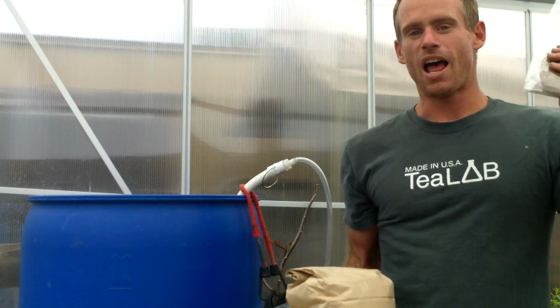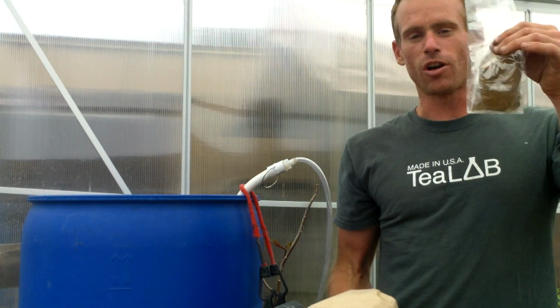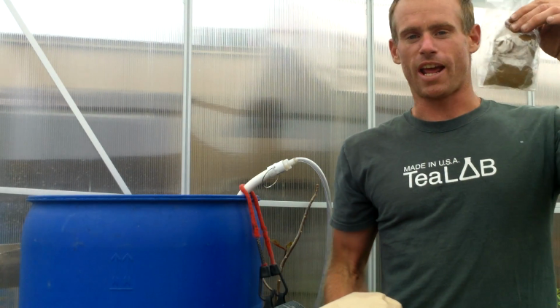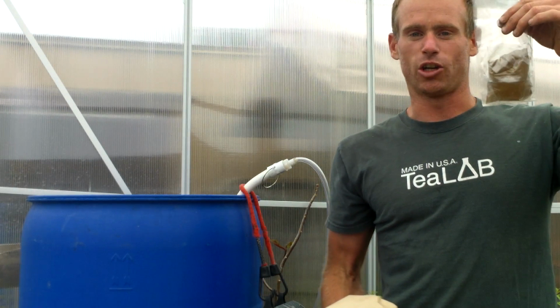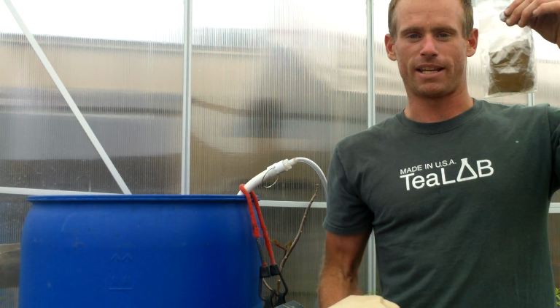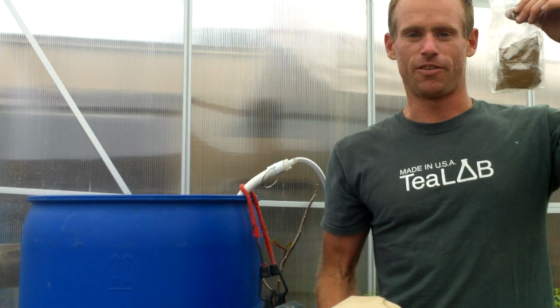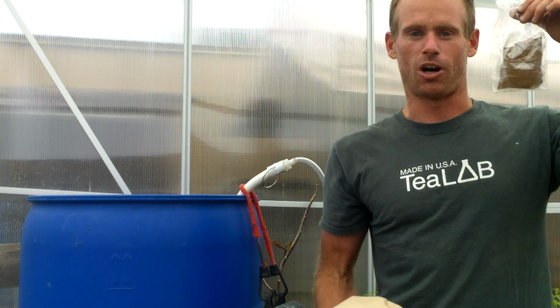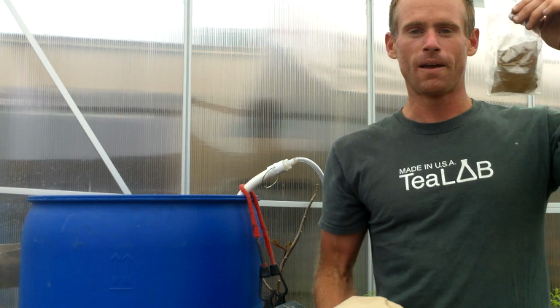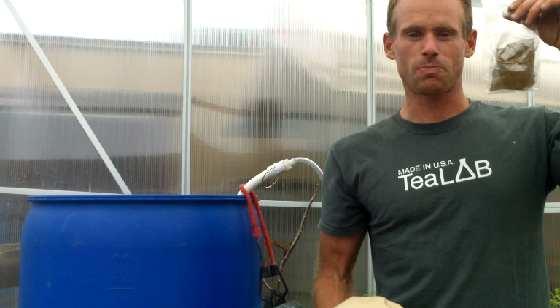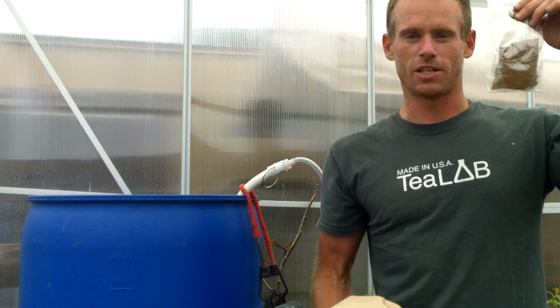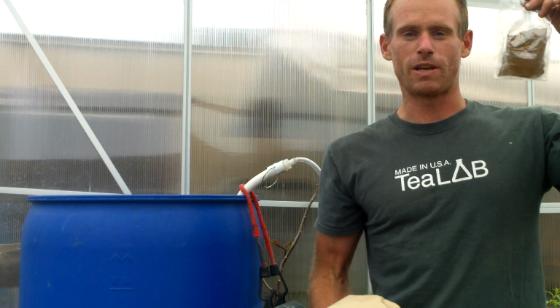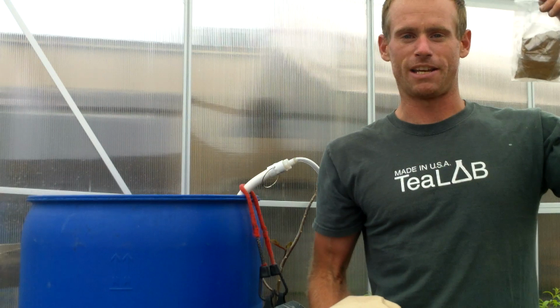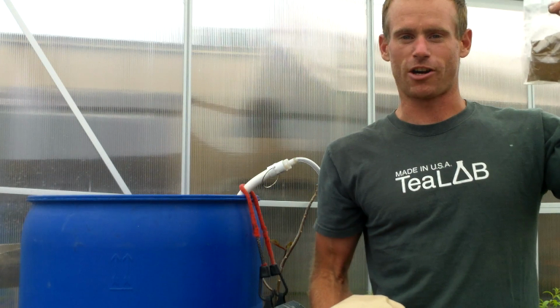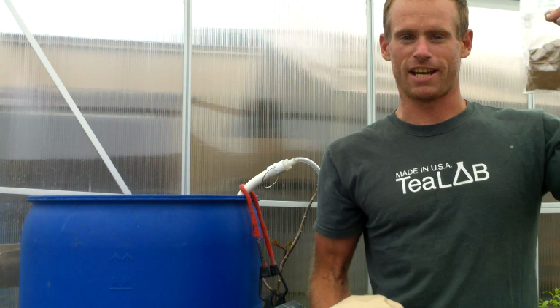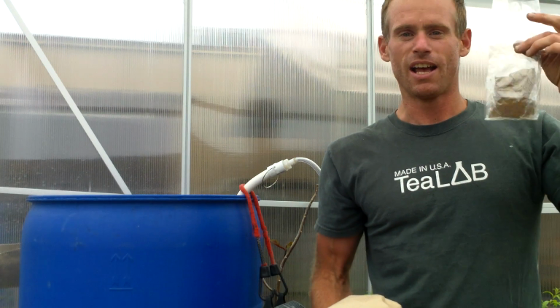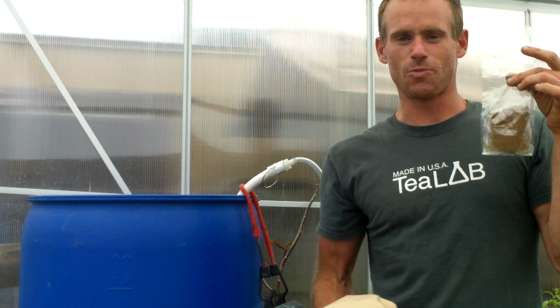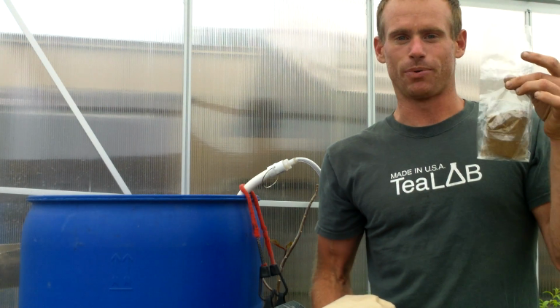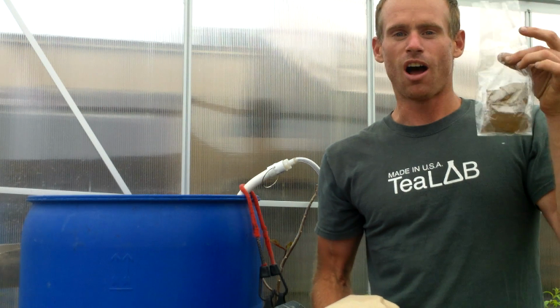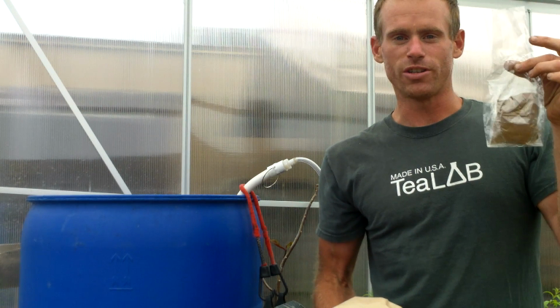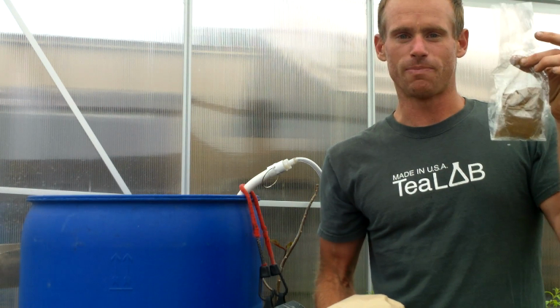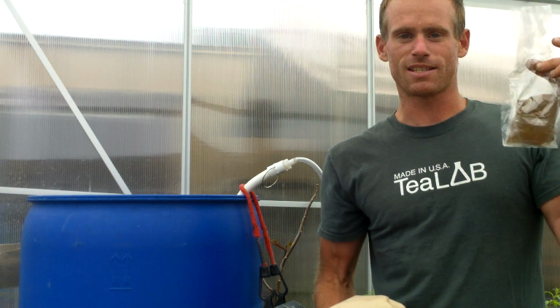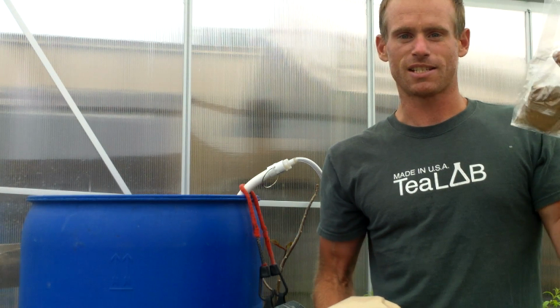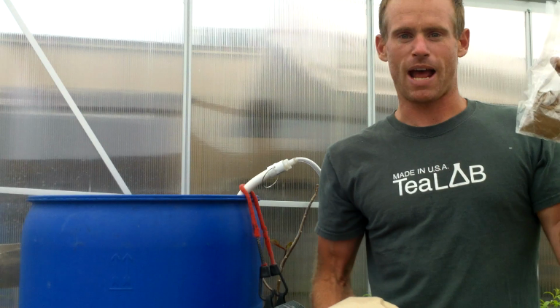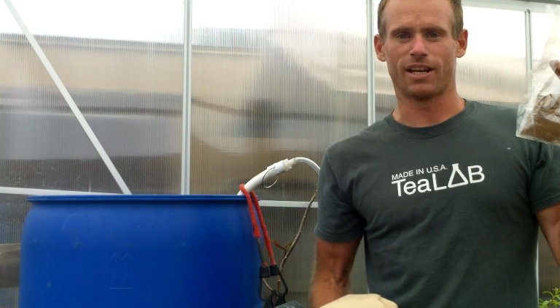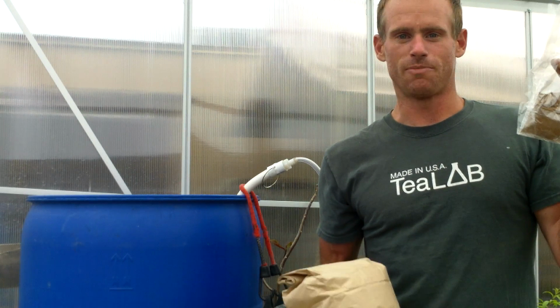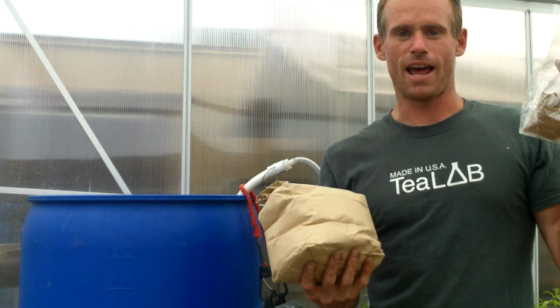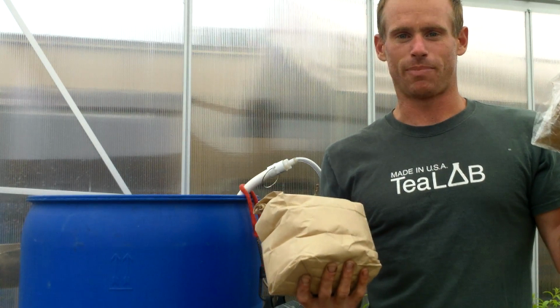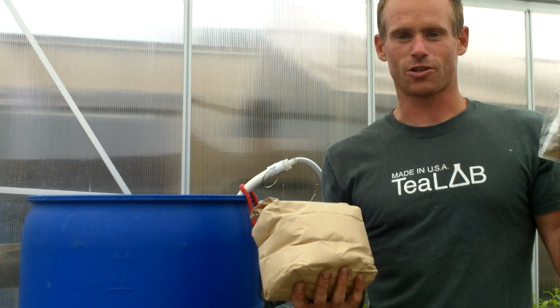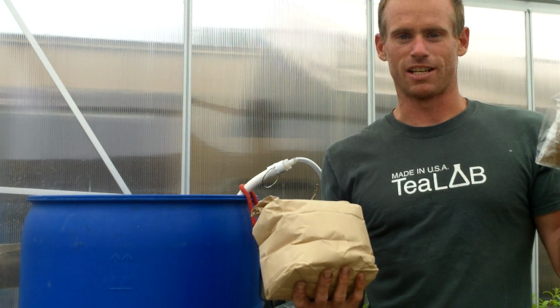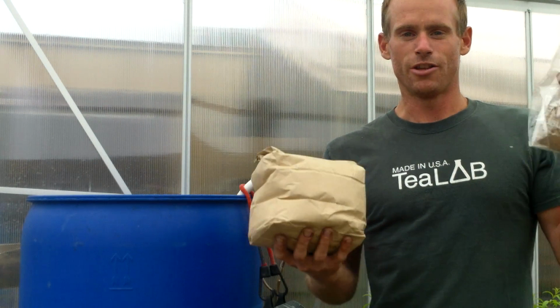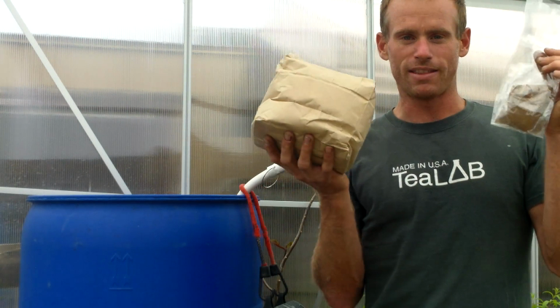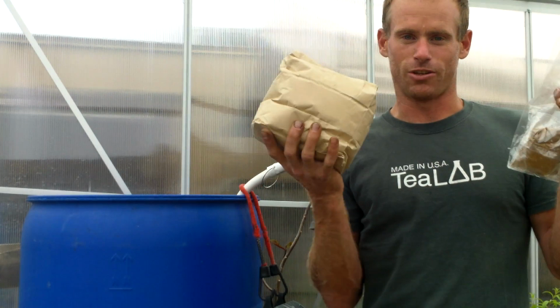And you also get a little baggie of fishball. The fishball is a dissolving baggie of fish hydrolysate. It's super simple — all you do to make this tea system happen, to make excellent biological tea, you combine these two.